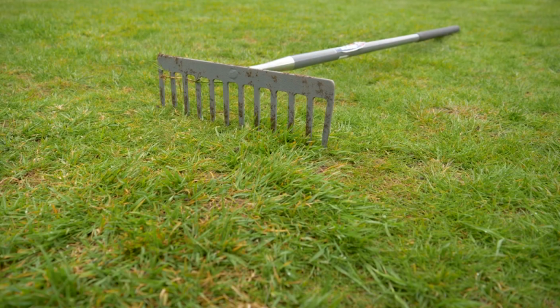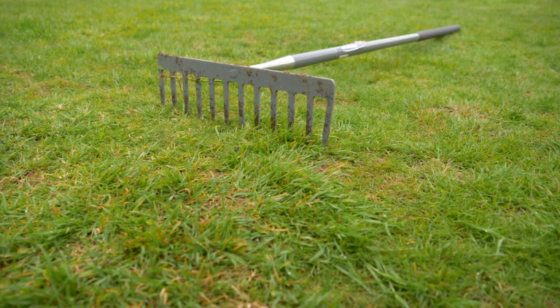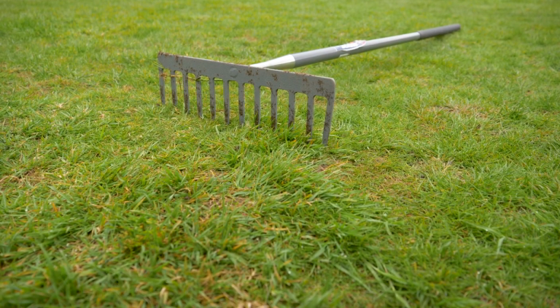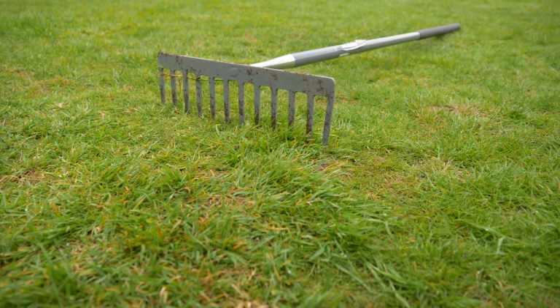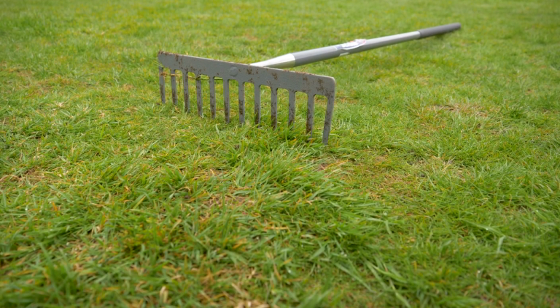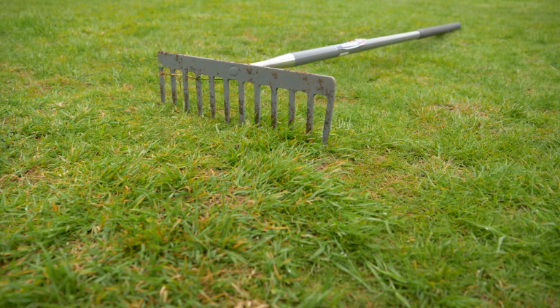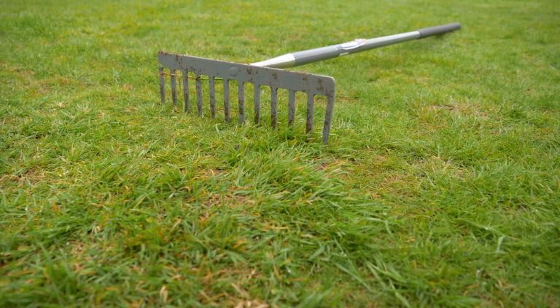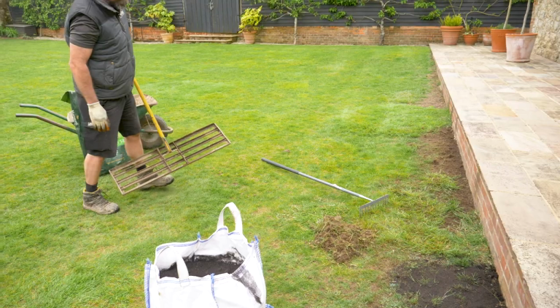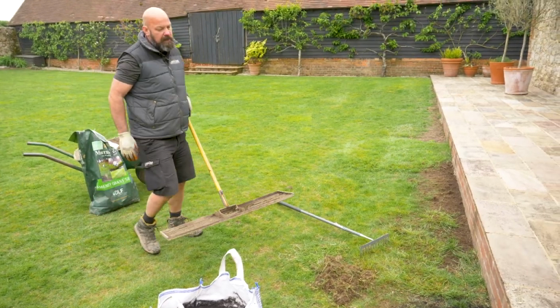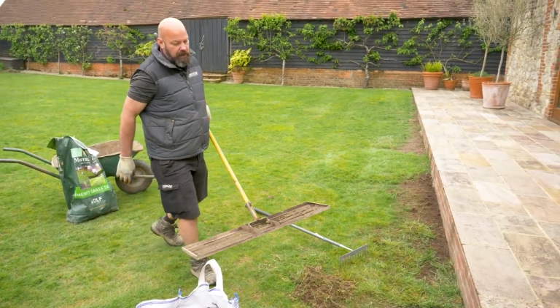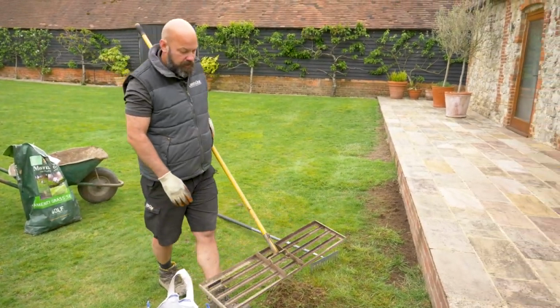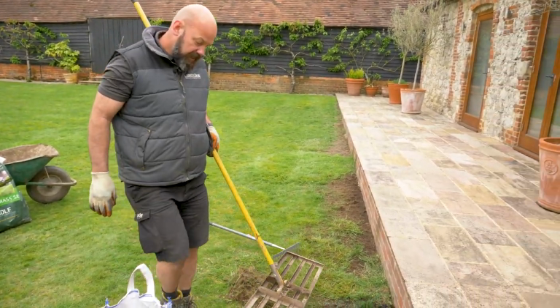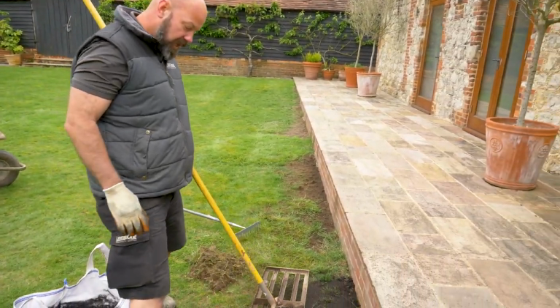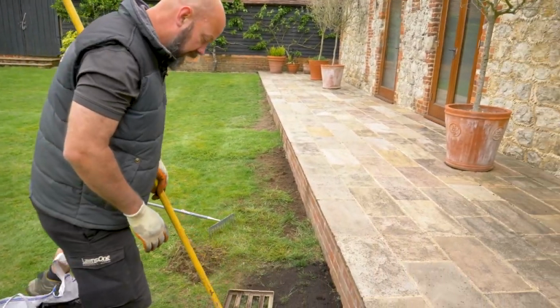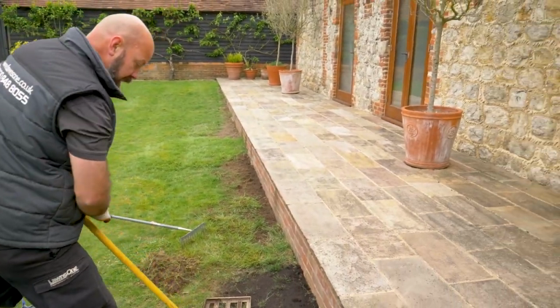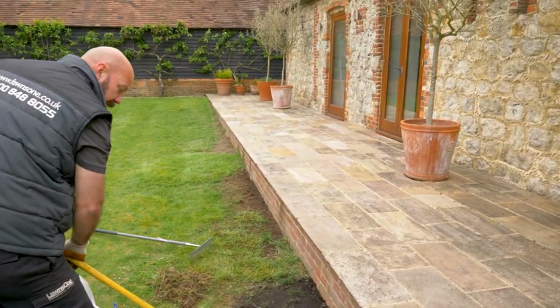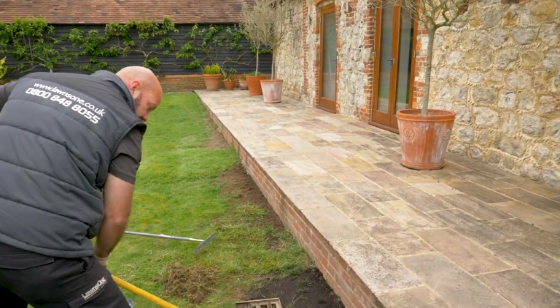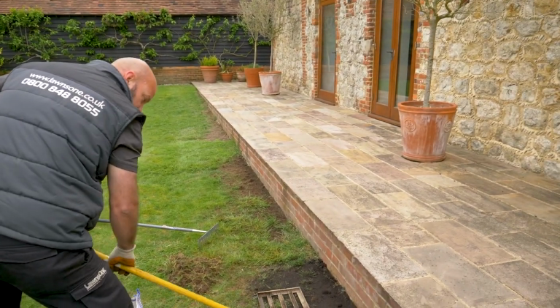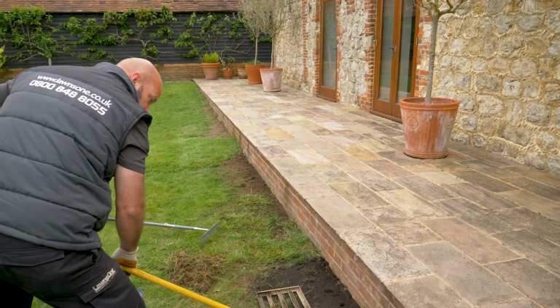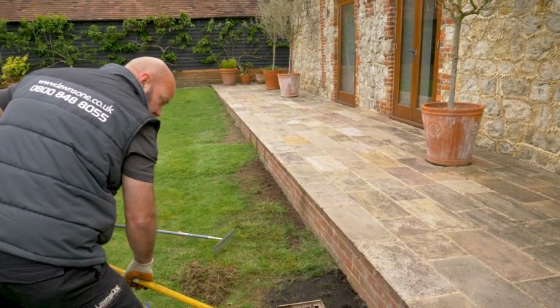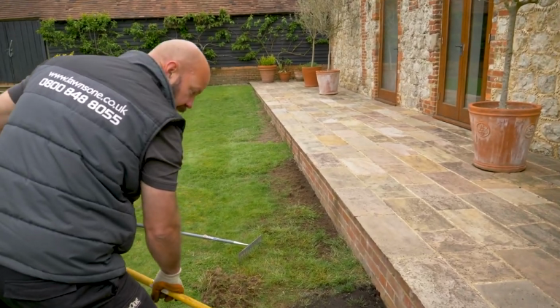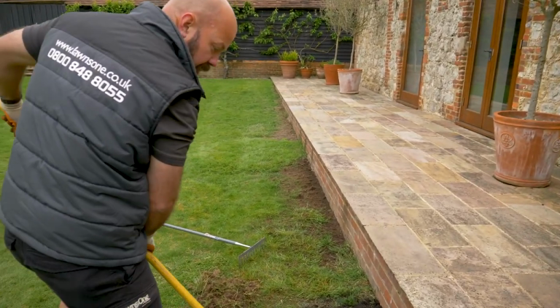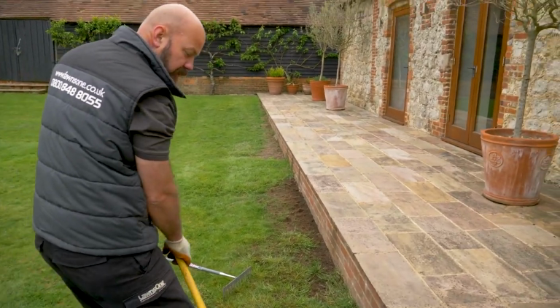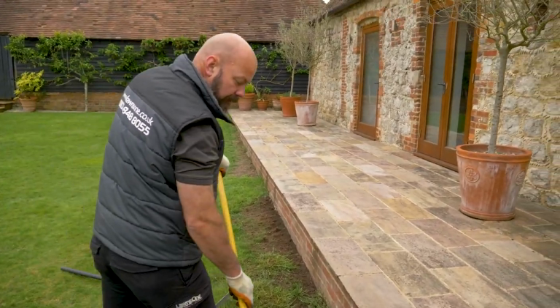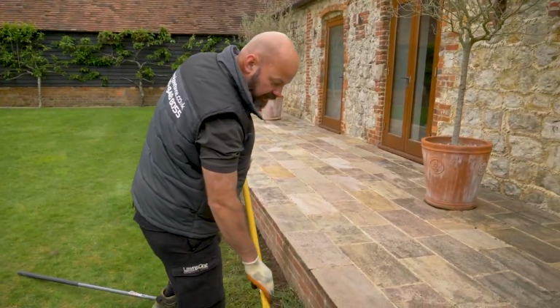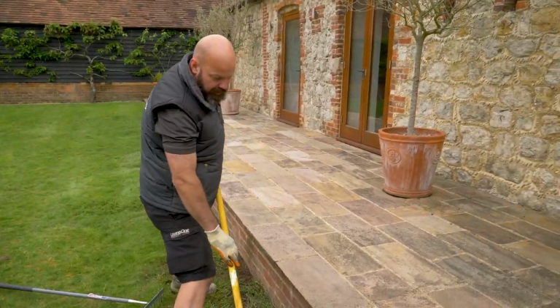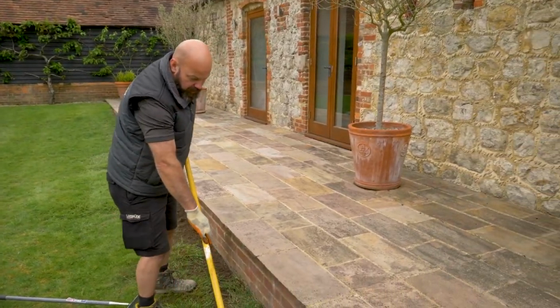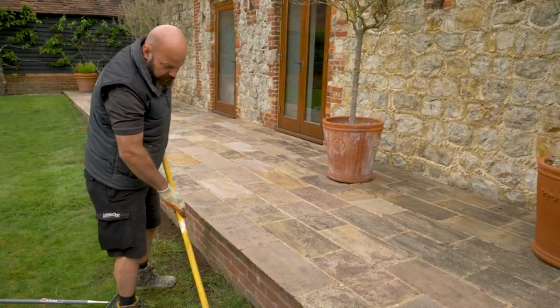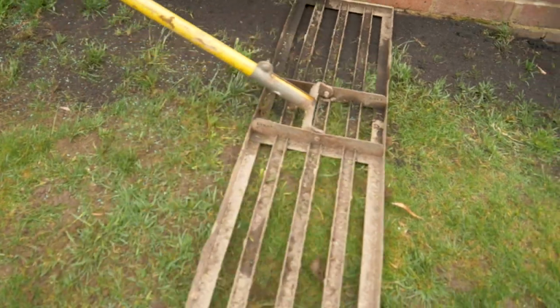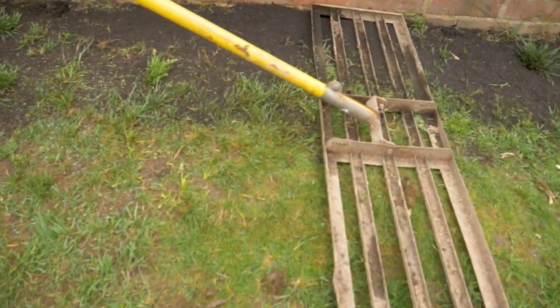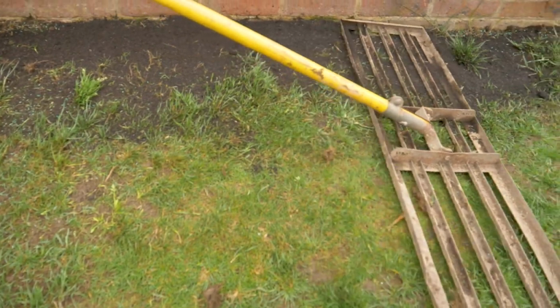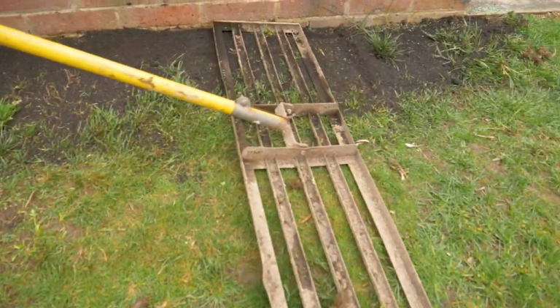To finish off, I'm just going to lute that off. And all this does is level the soil off so that when your seed germinates, your lawn is level rather than bumpy.